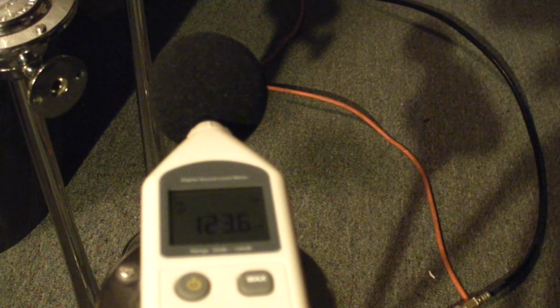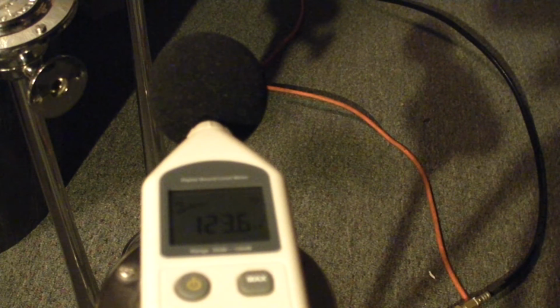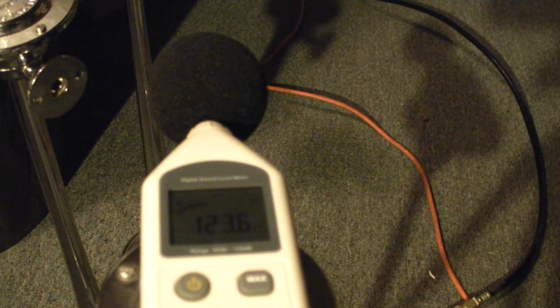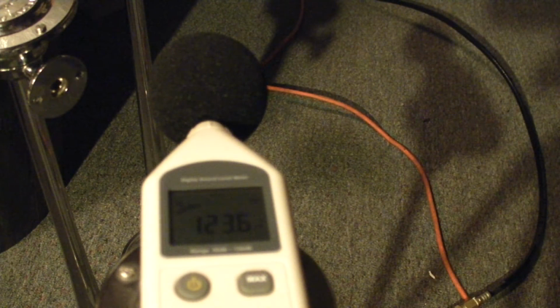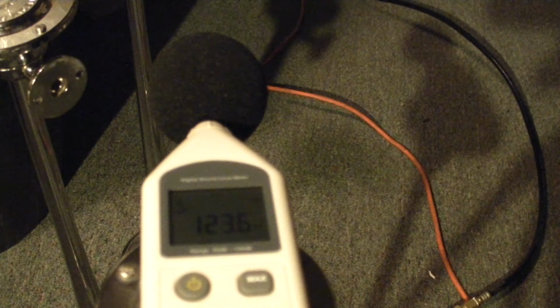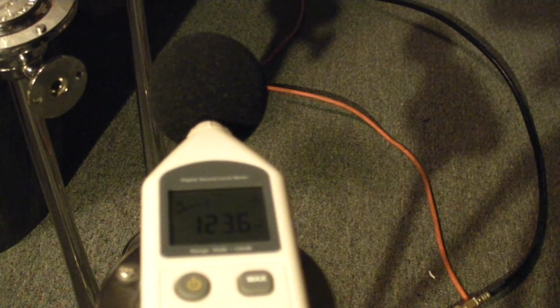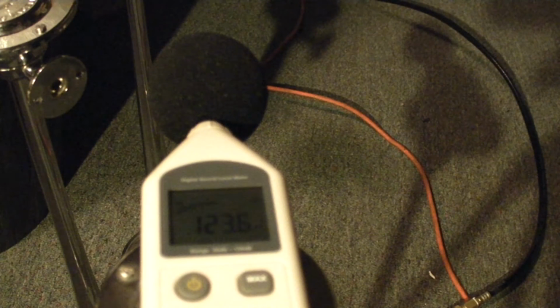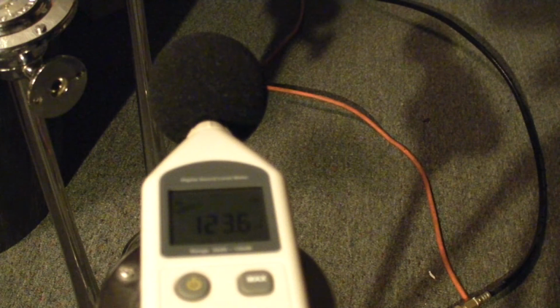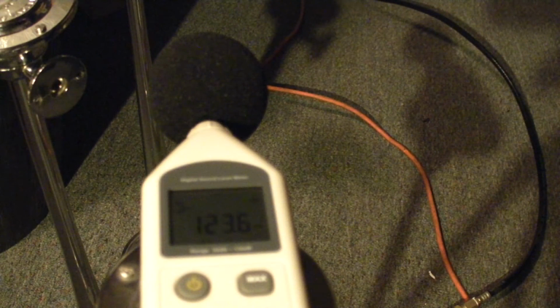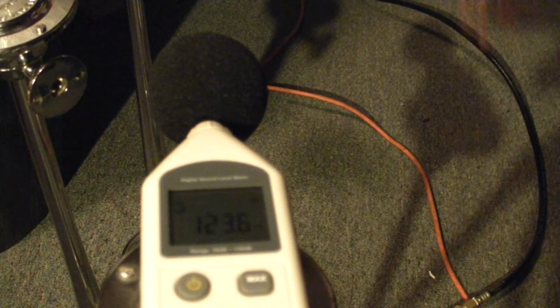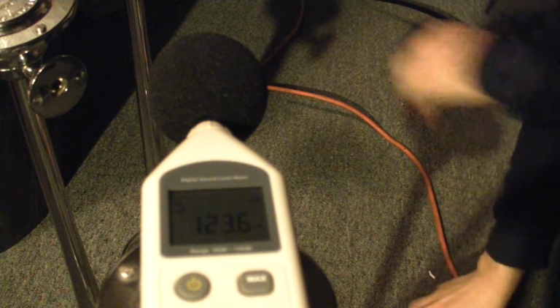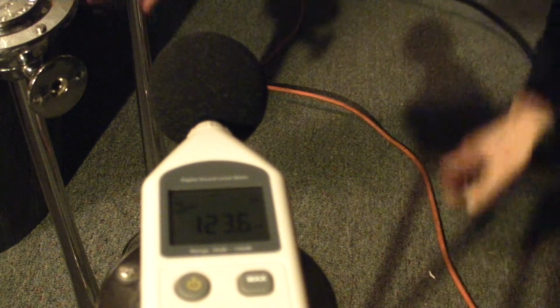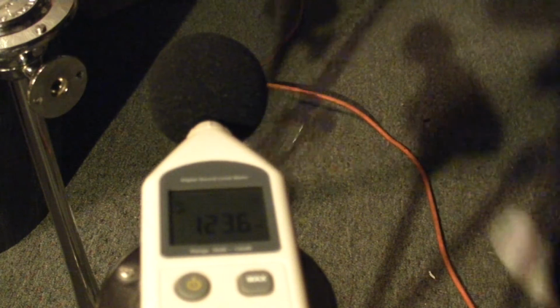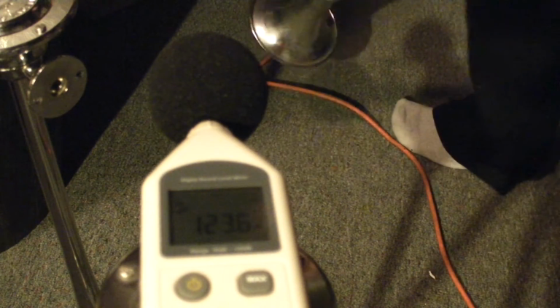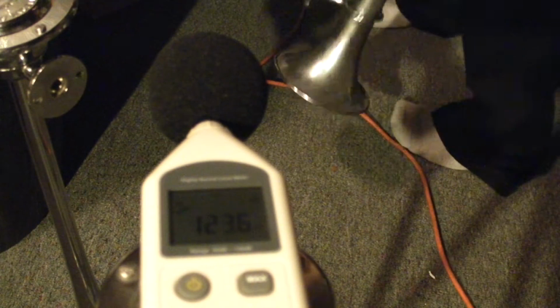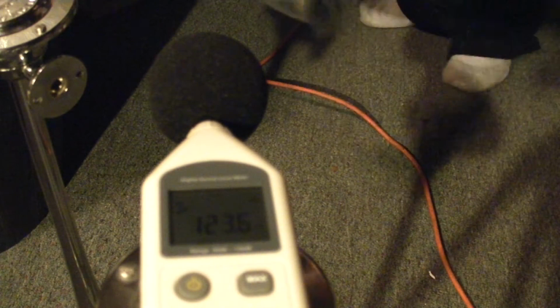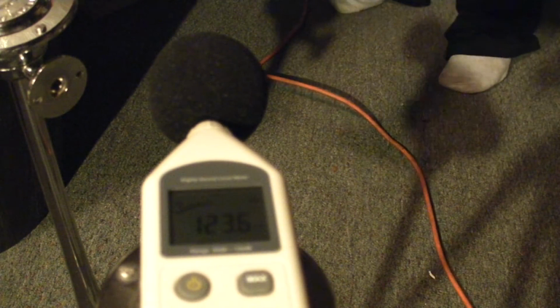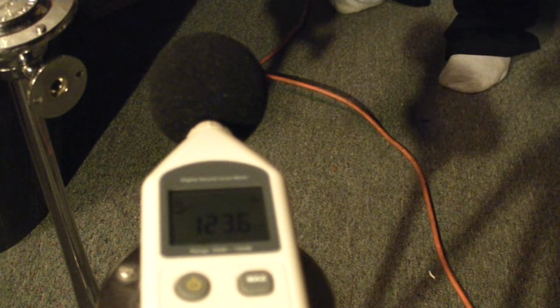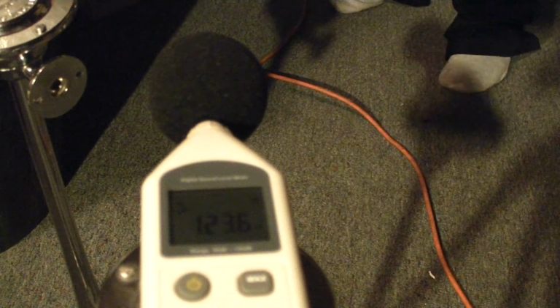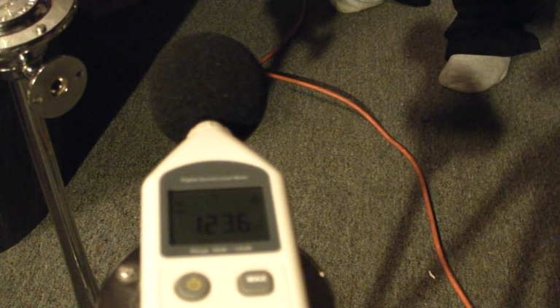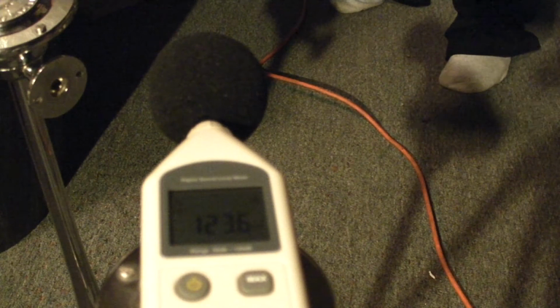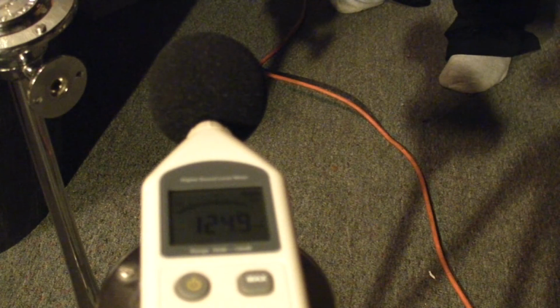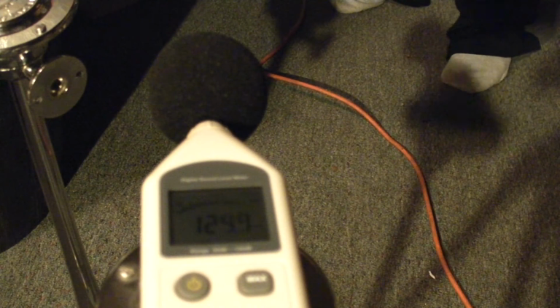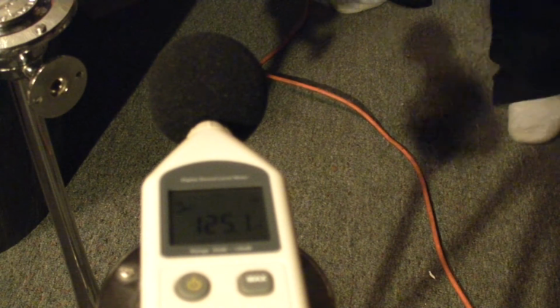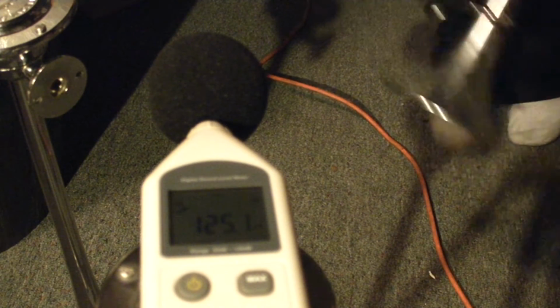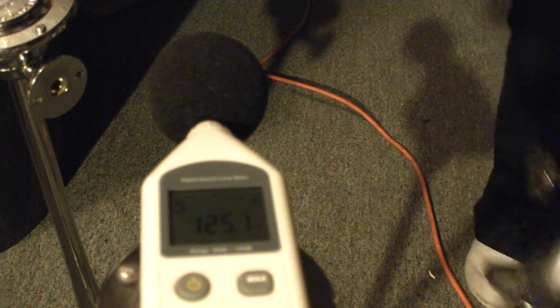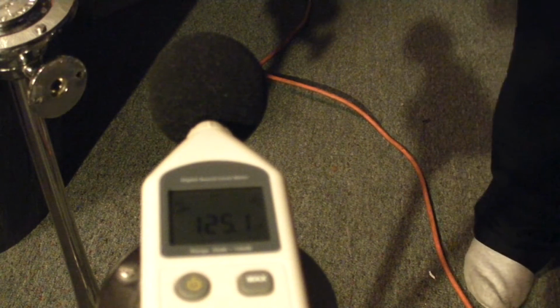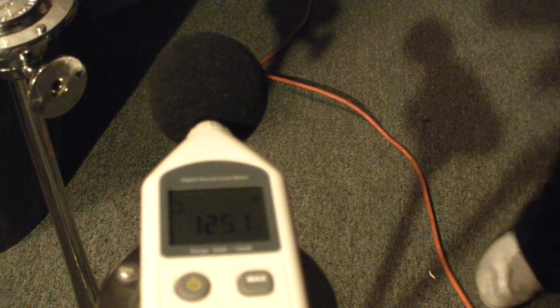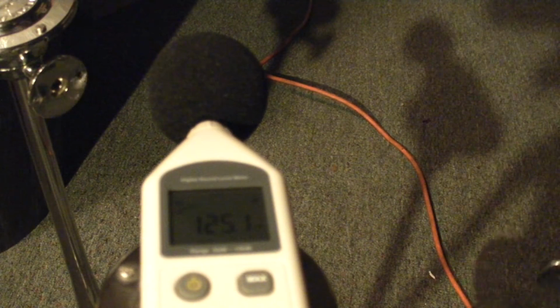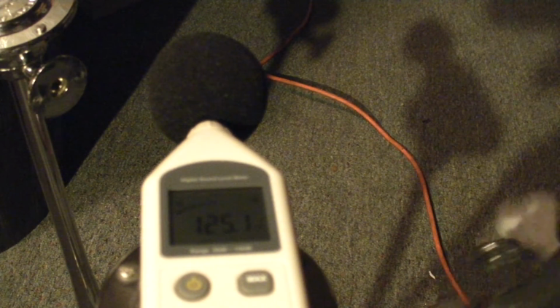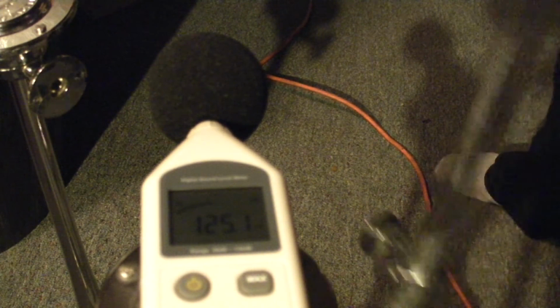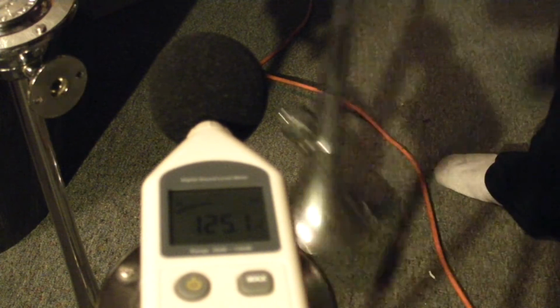Alright, now, what if I do it right in front of it? I like that. Little bit louder — 125.